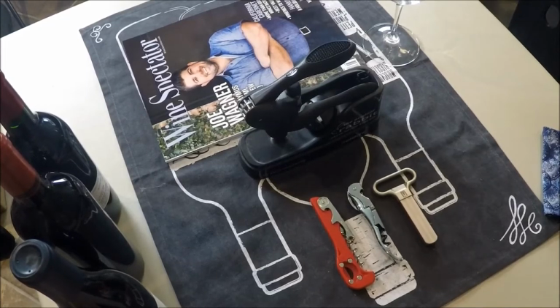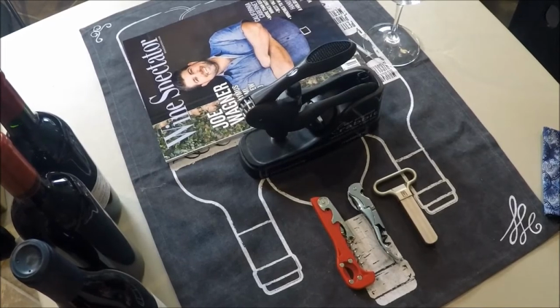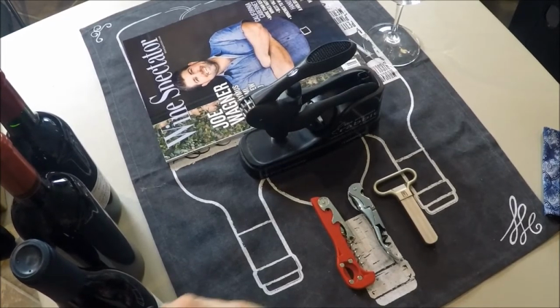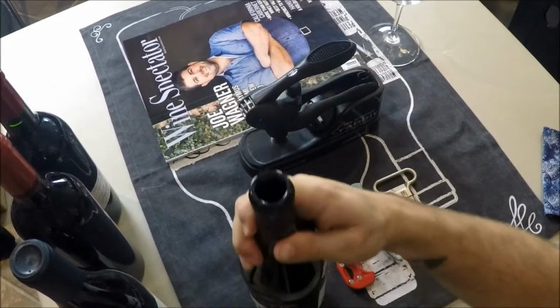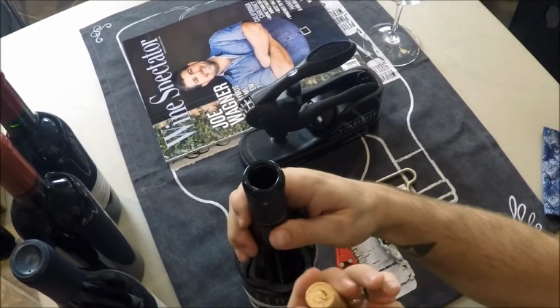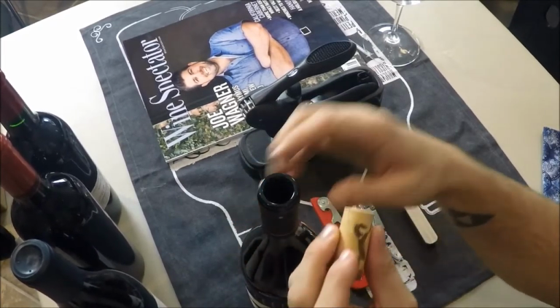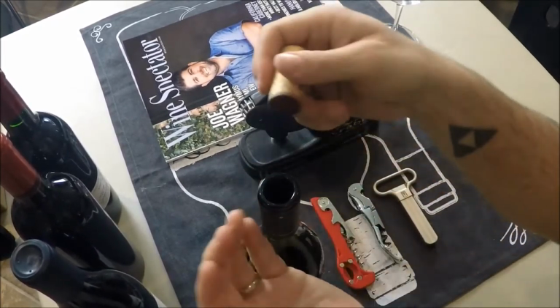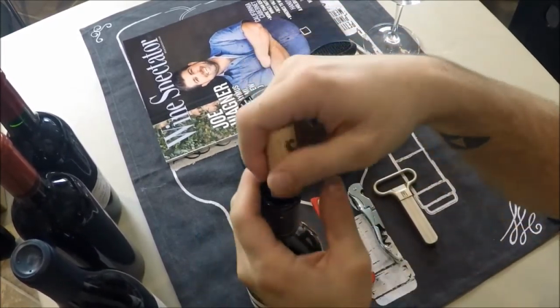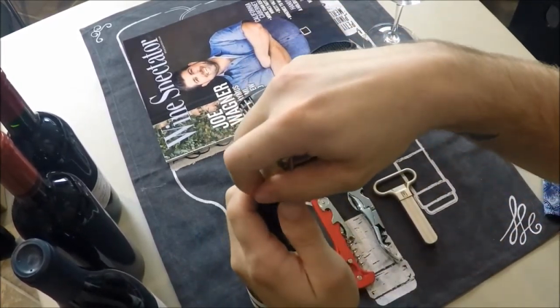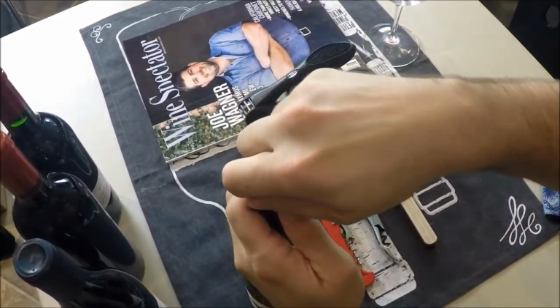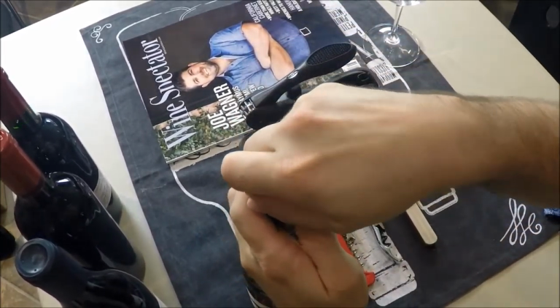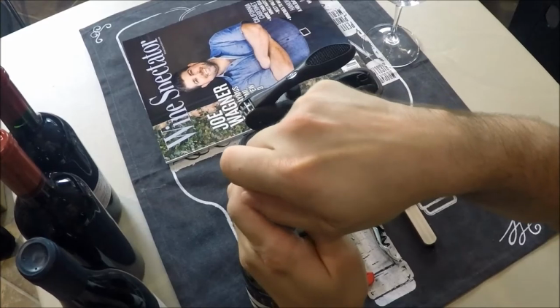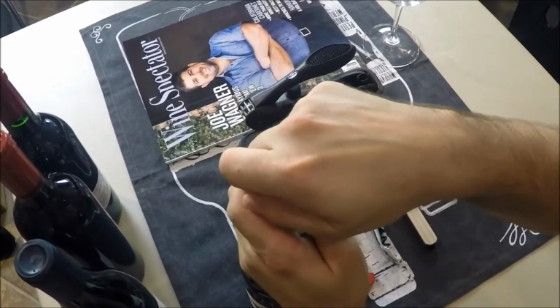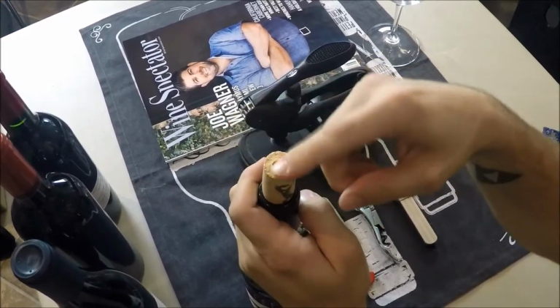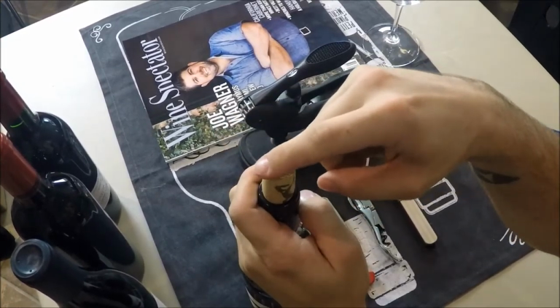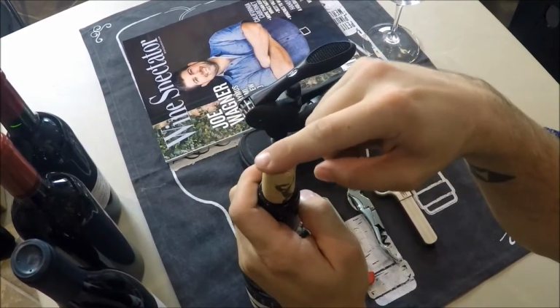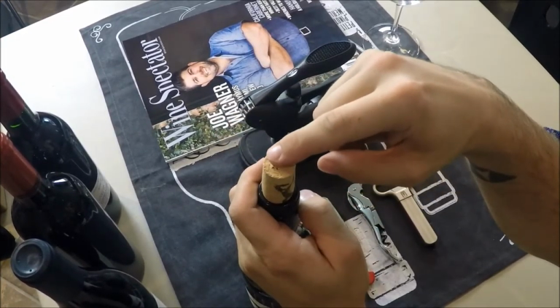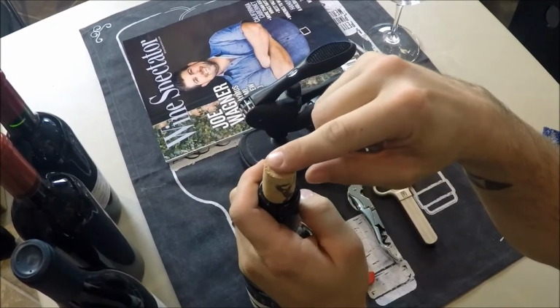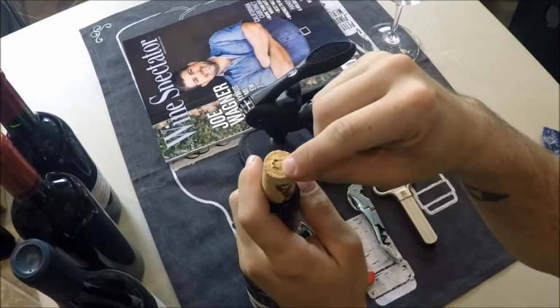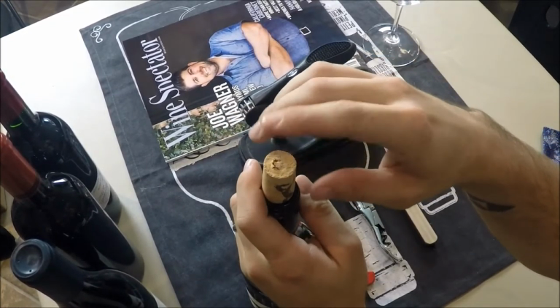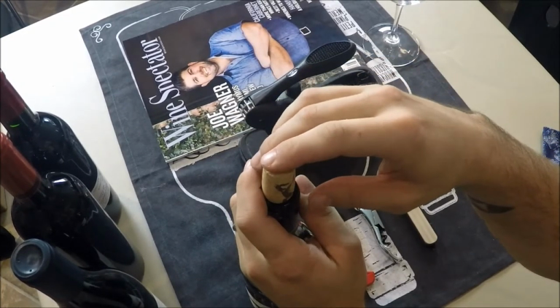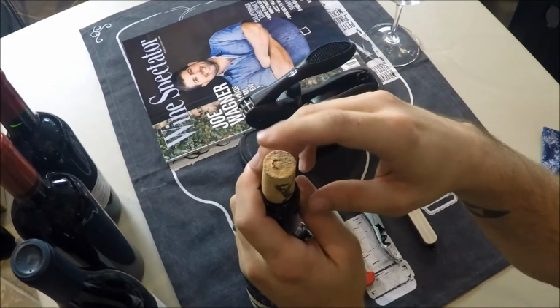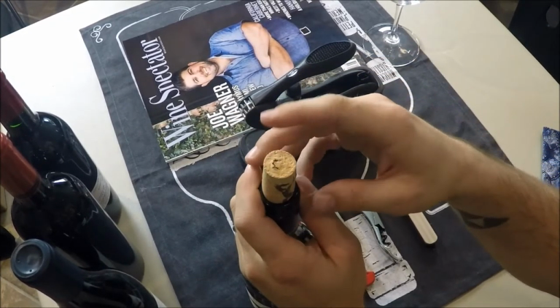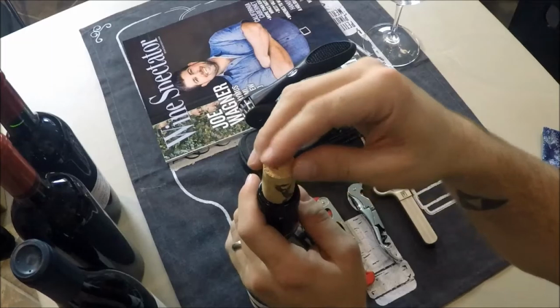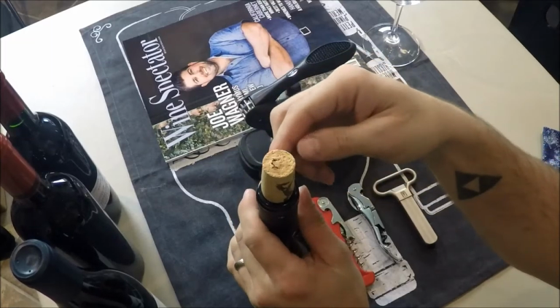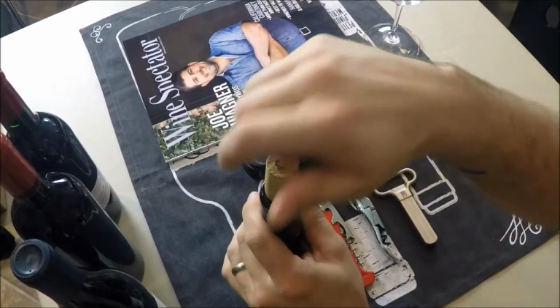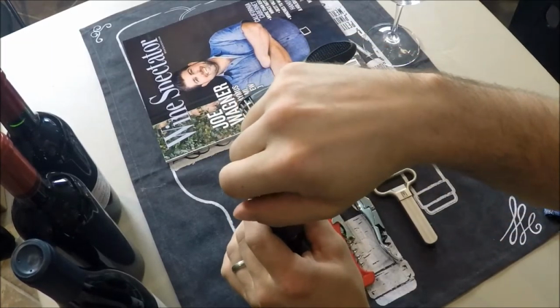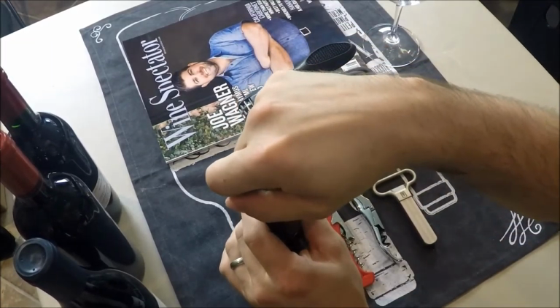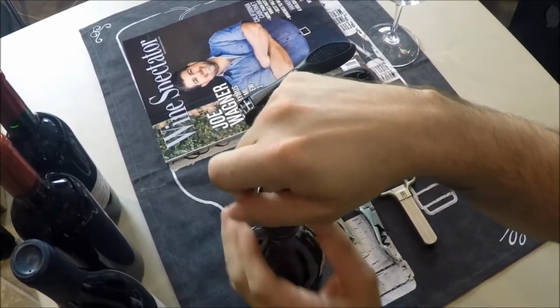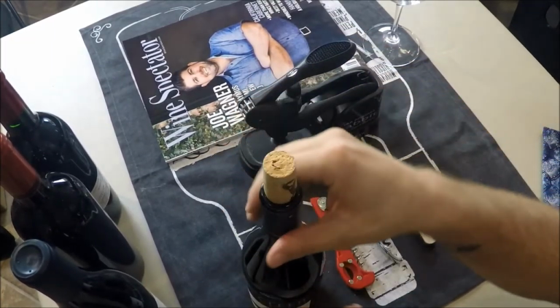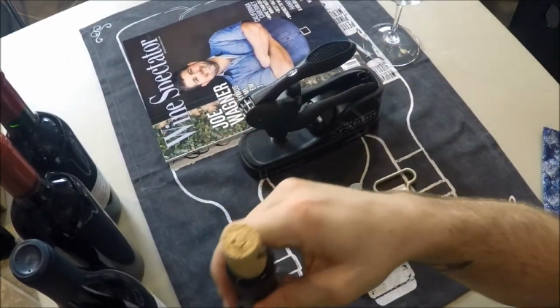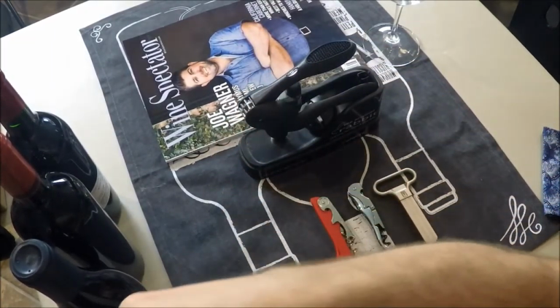Also, many times when you reseal with cork, I'm going to do it wet side down, because there might be dust or debris on the top right here, unless you want to clean it off every time. It's a little hard to get it in, but that's really what you want to do.